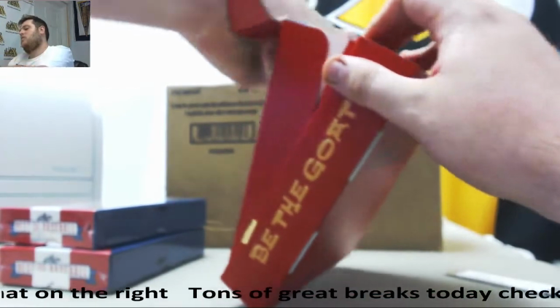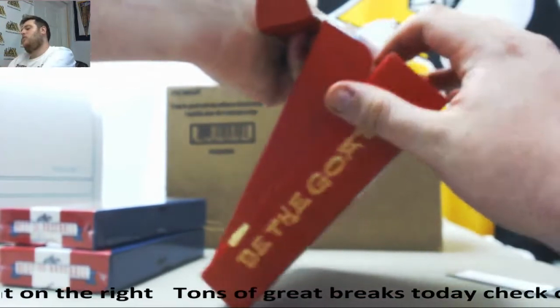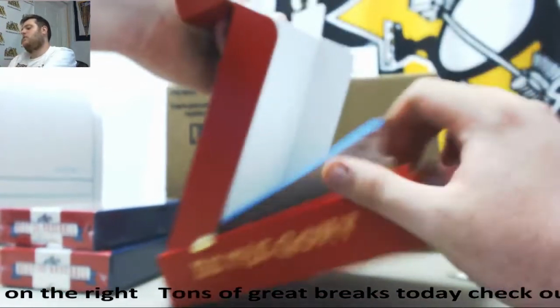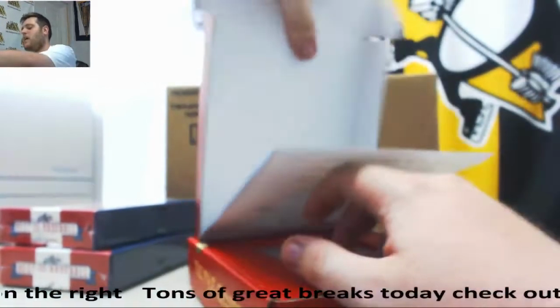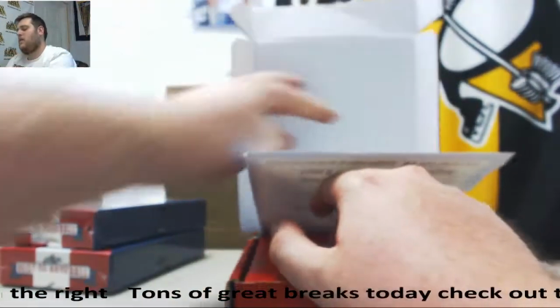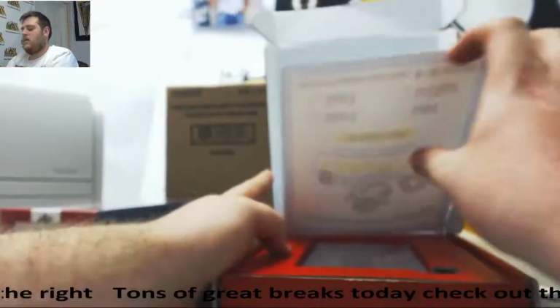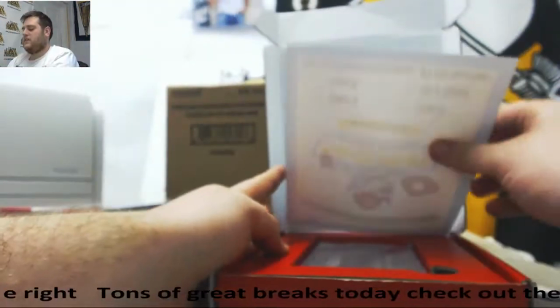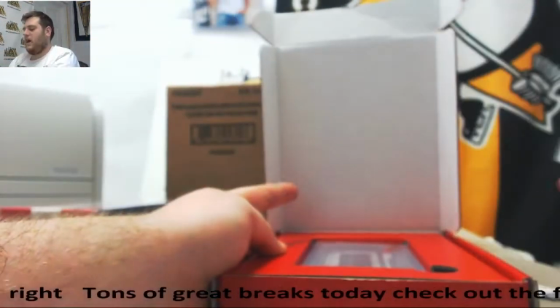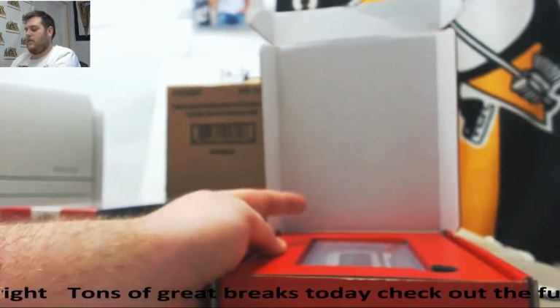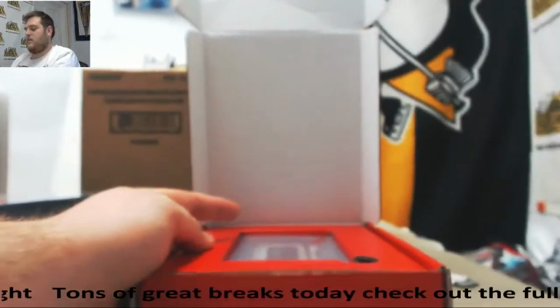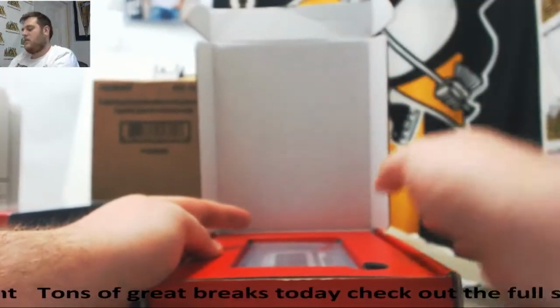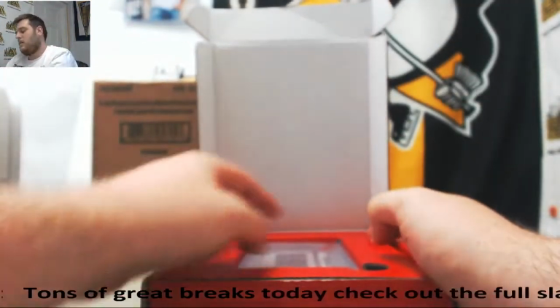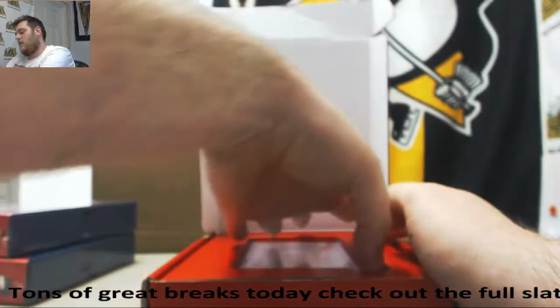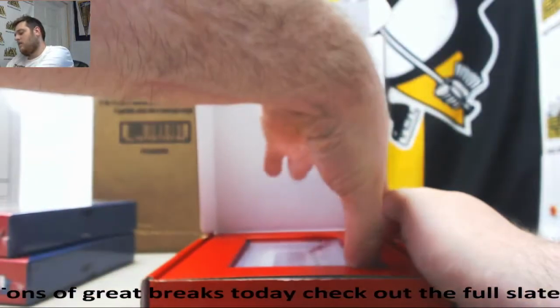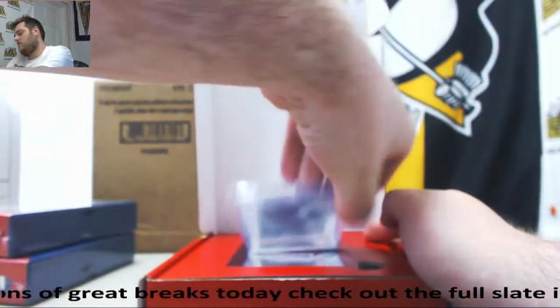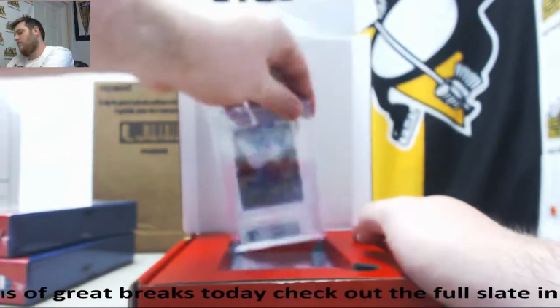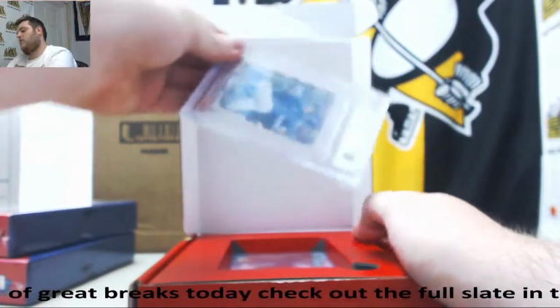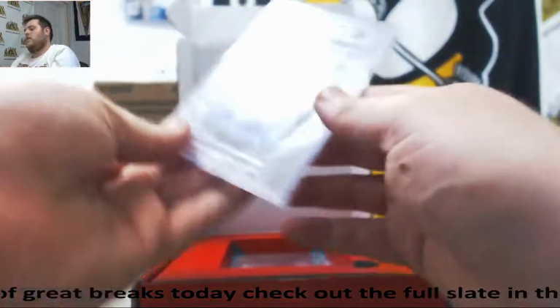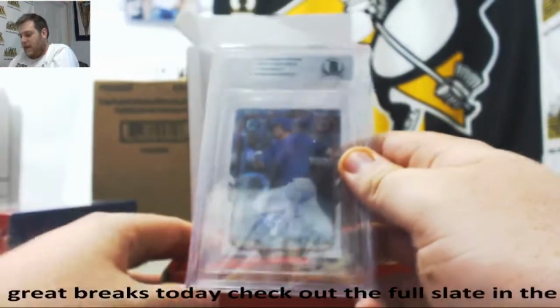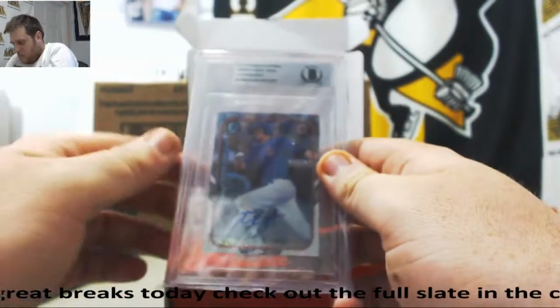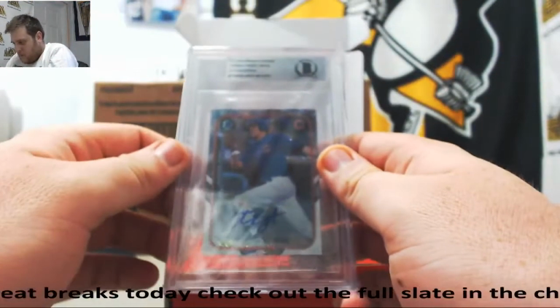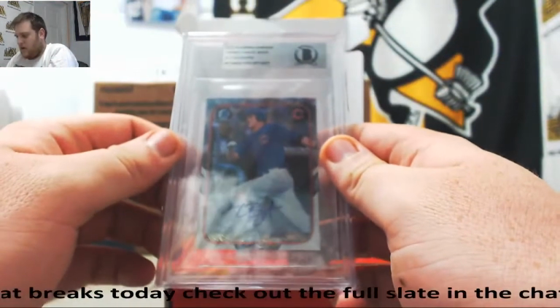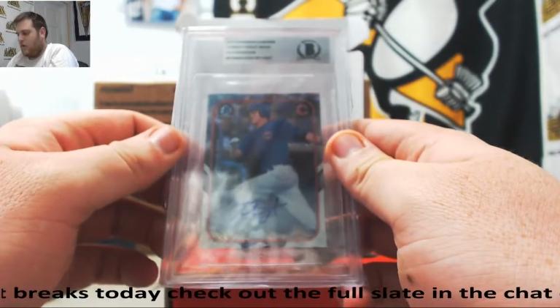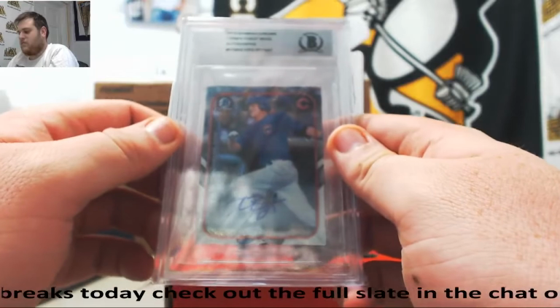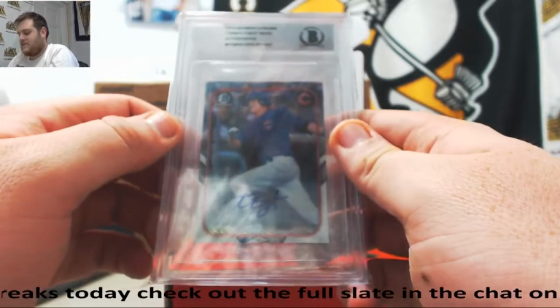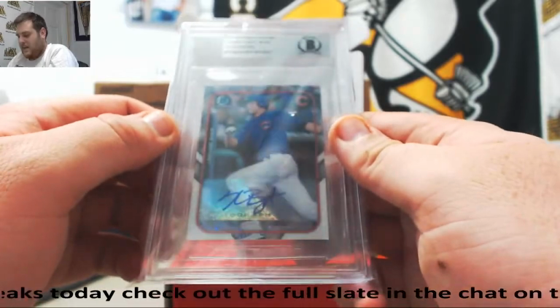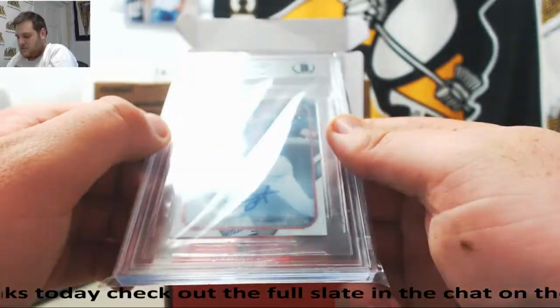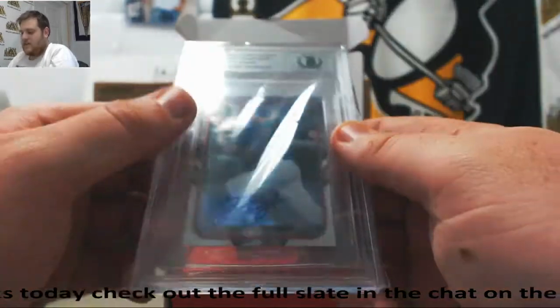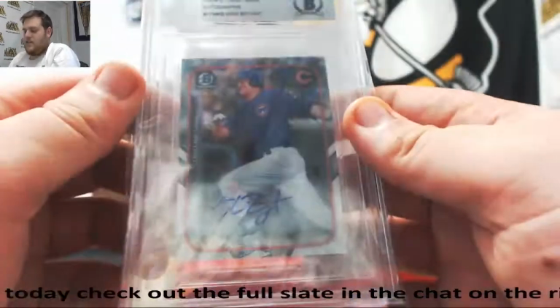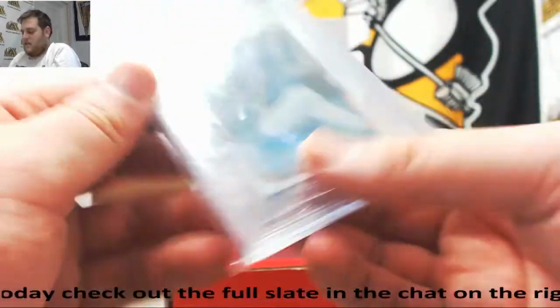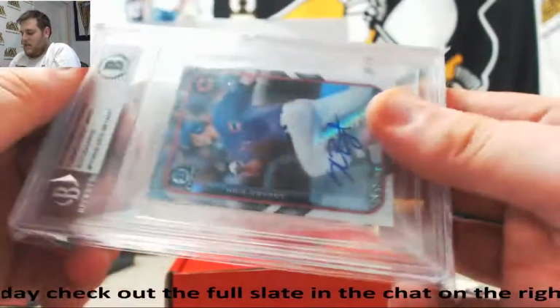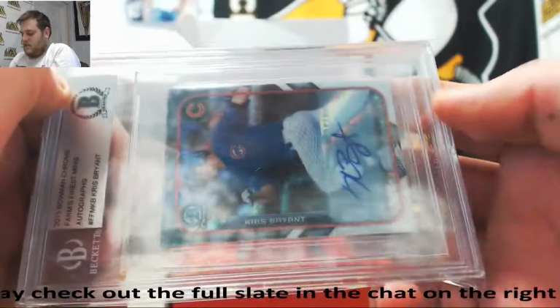Goat, you don't want to come out. Alright, let's see what we got. 2015 Bowman's Chrome Finest Minis, Chris Bryant — that is a beauty.